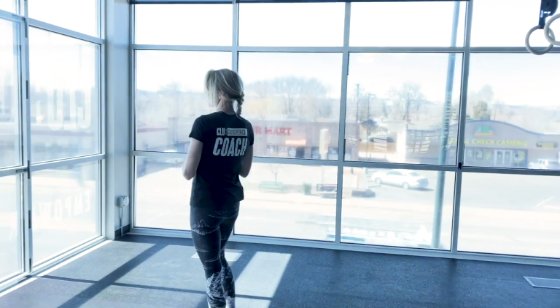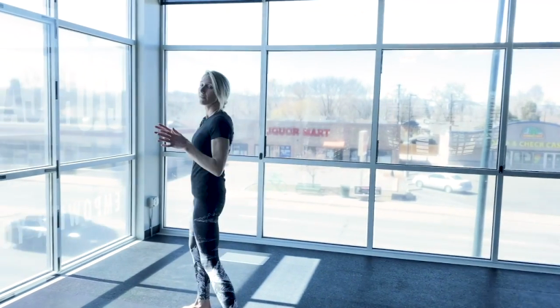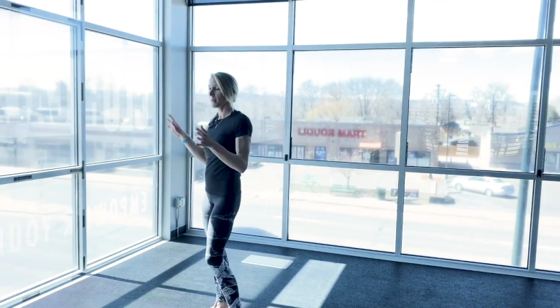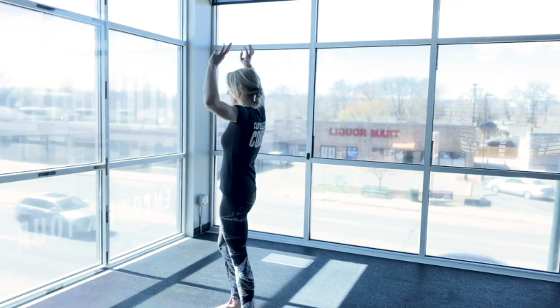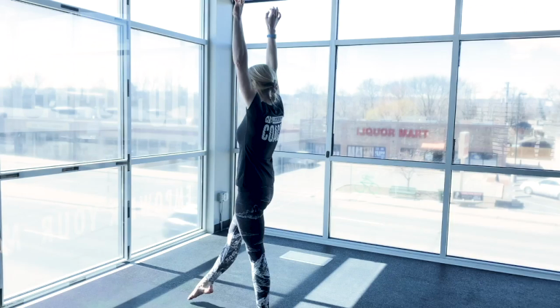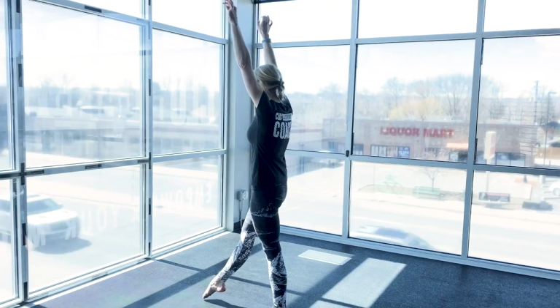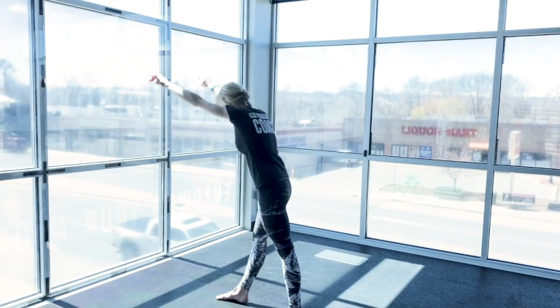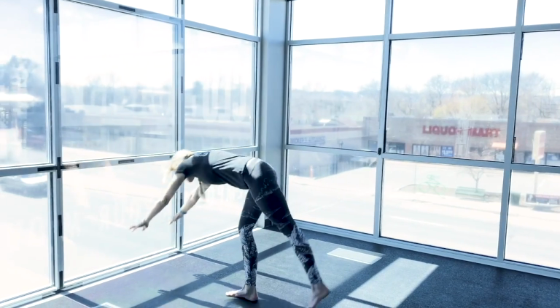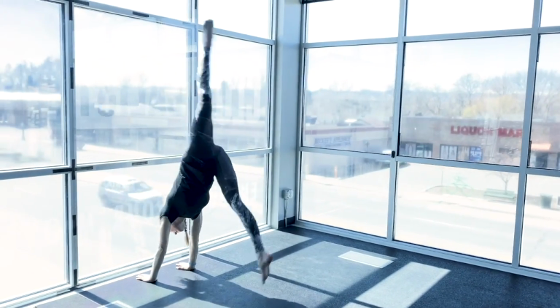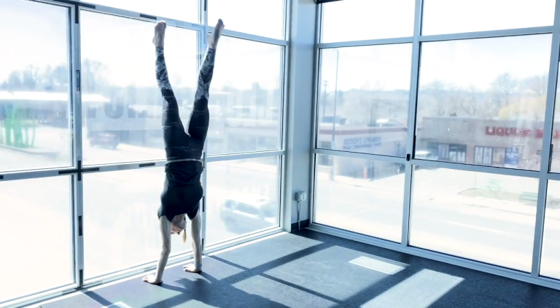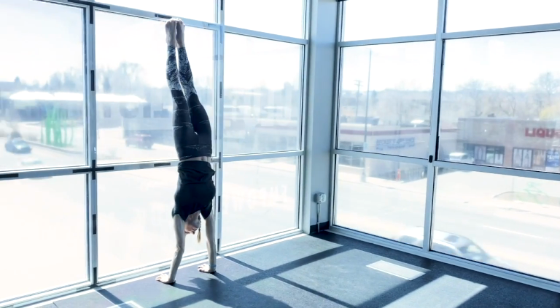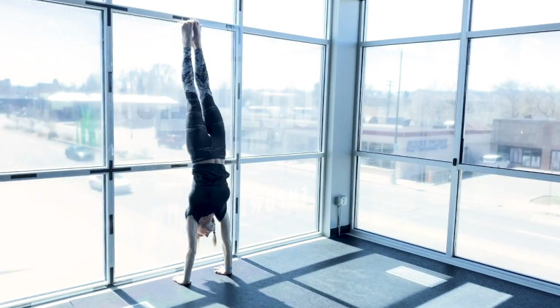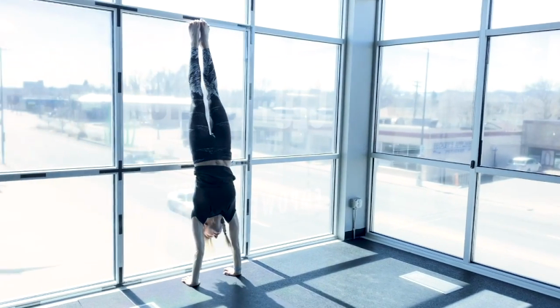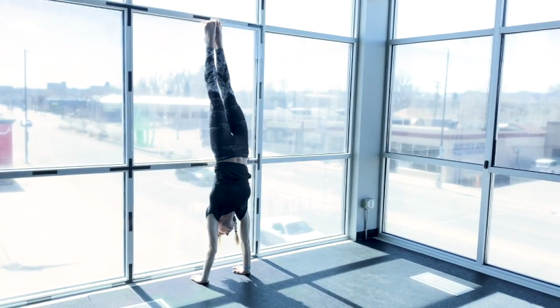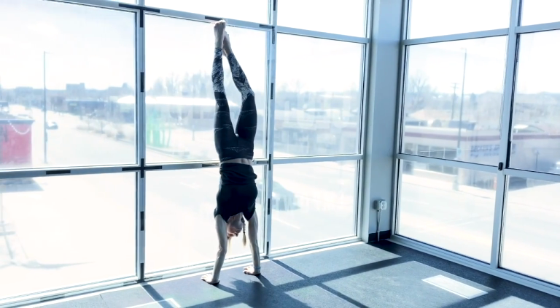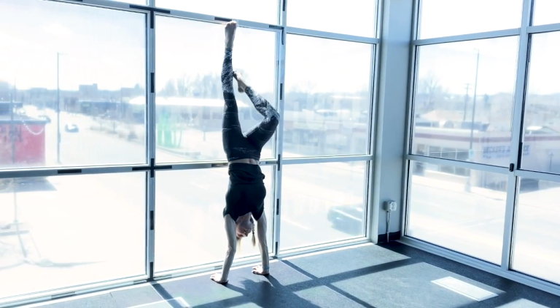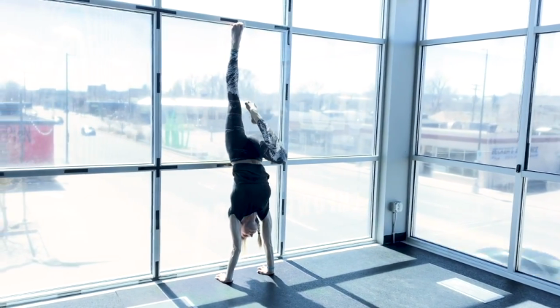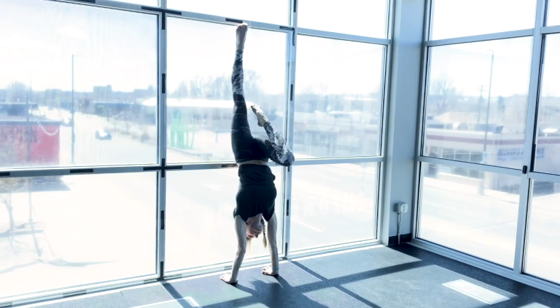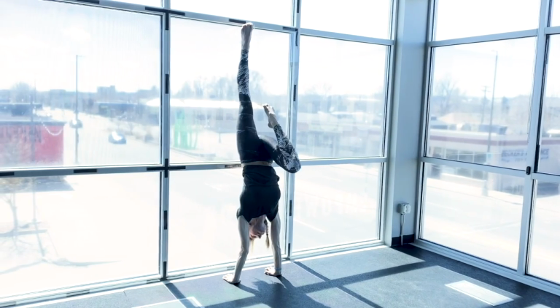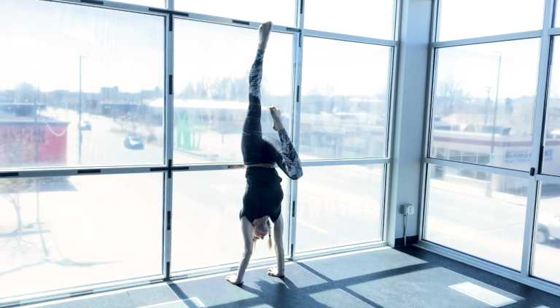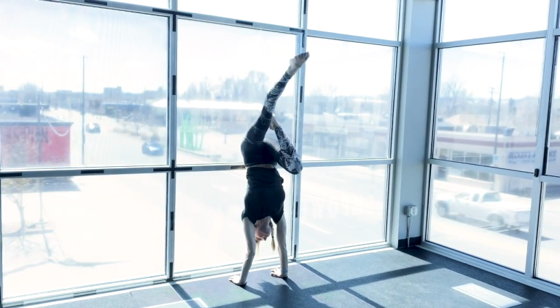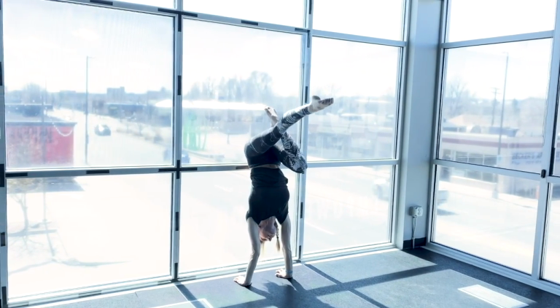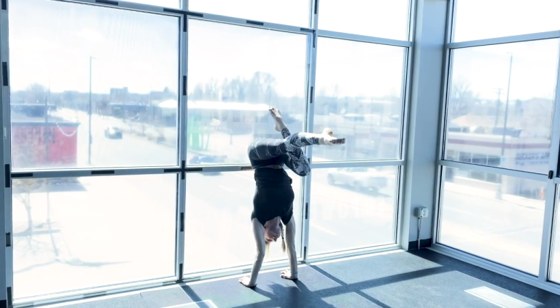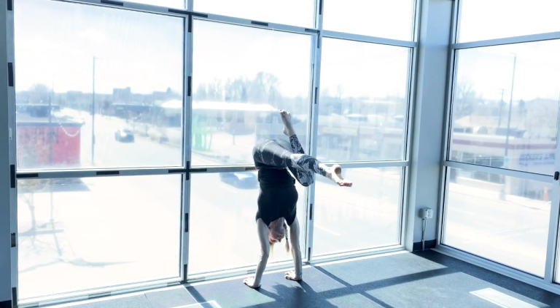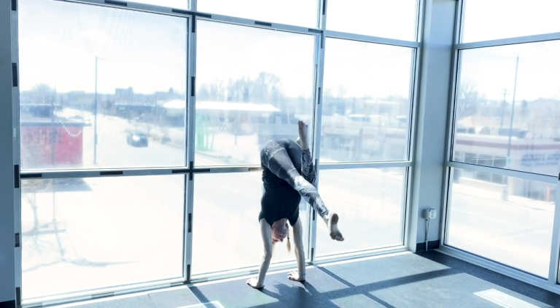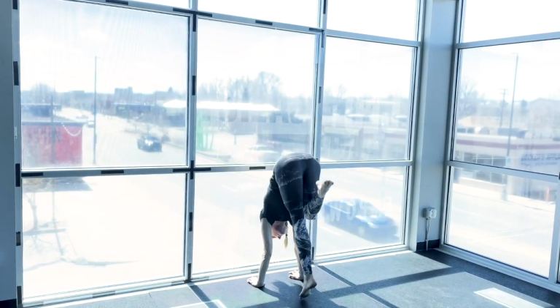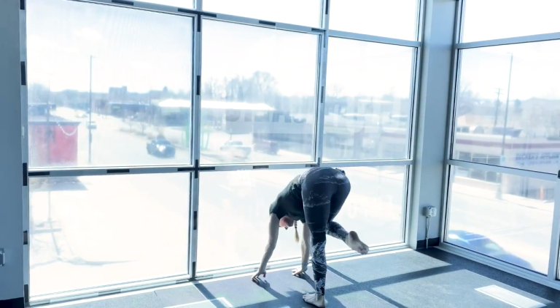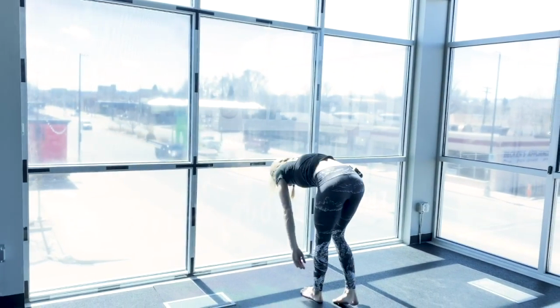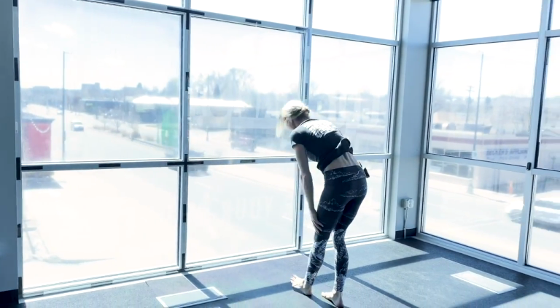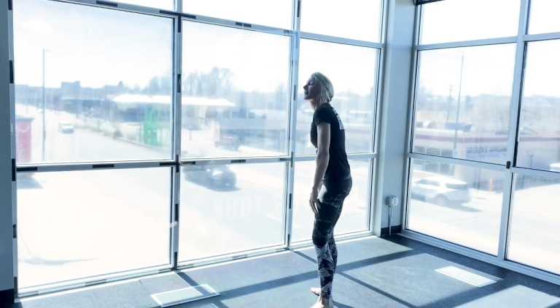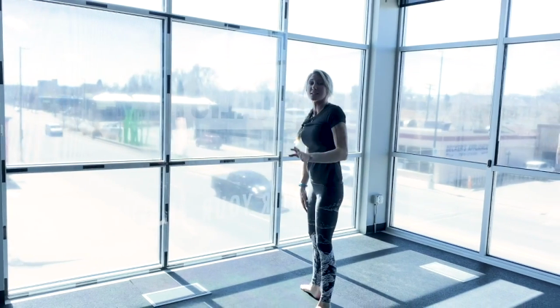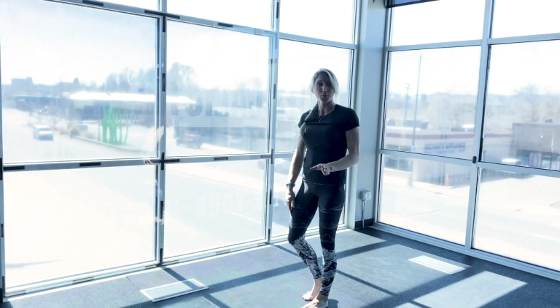Find some space, do your normal handstand kick in. Bring one leg down and then slowly bring your other leg down. That's the first progression.